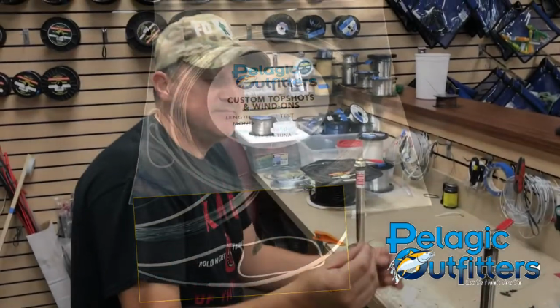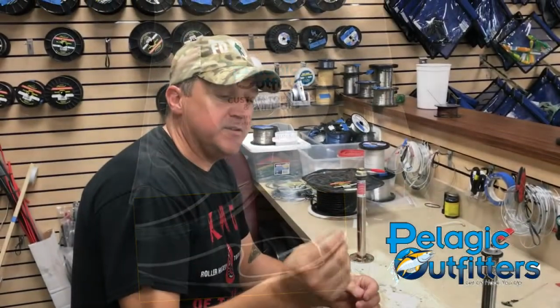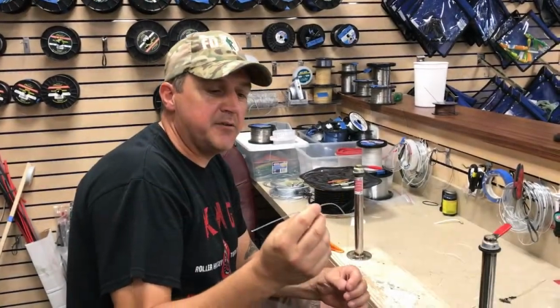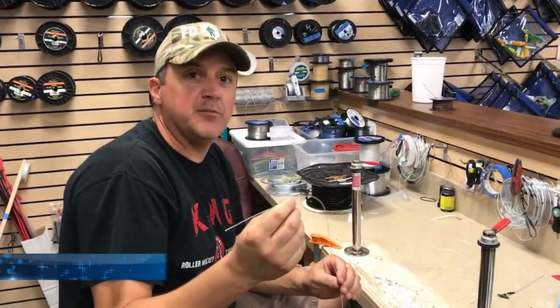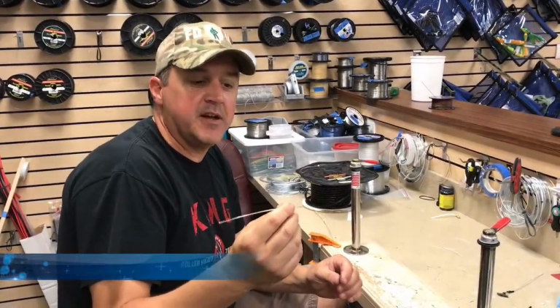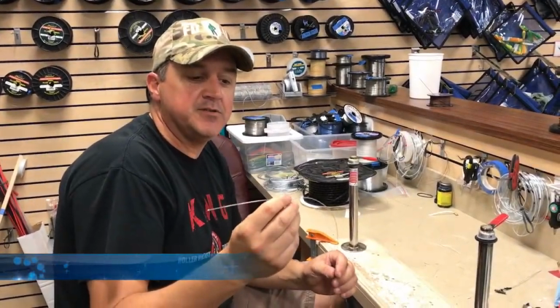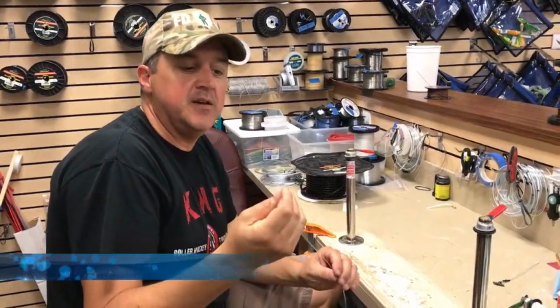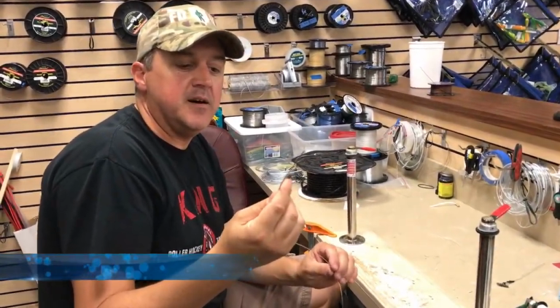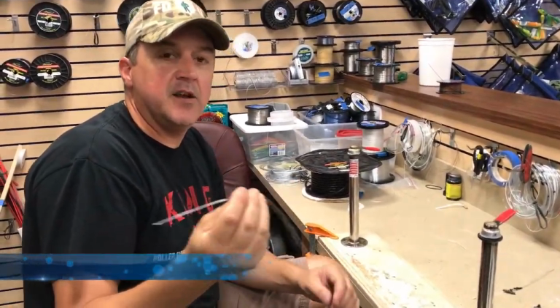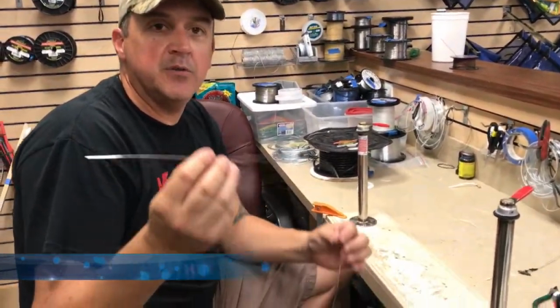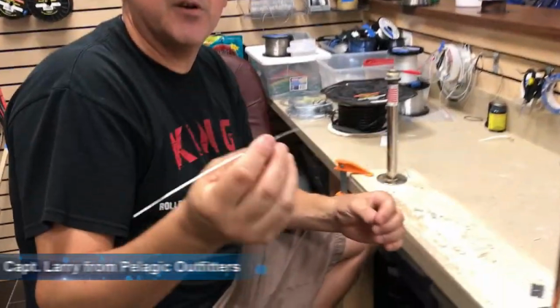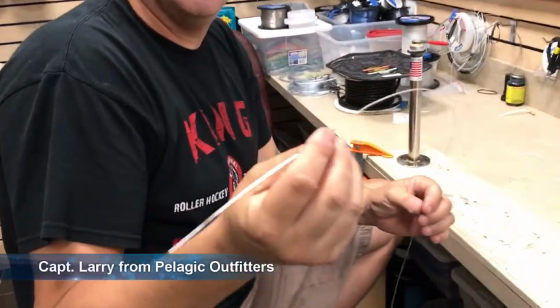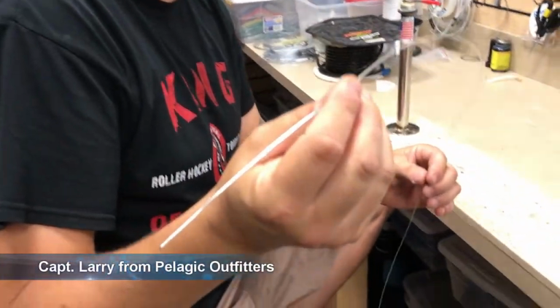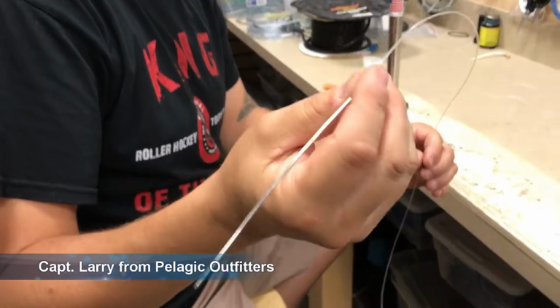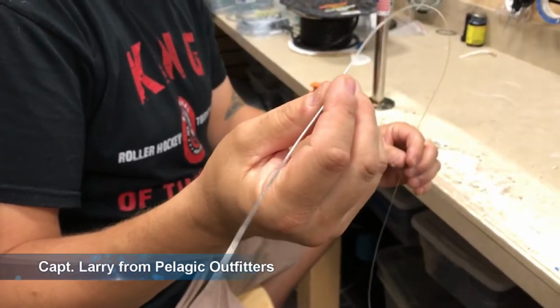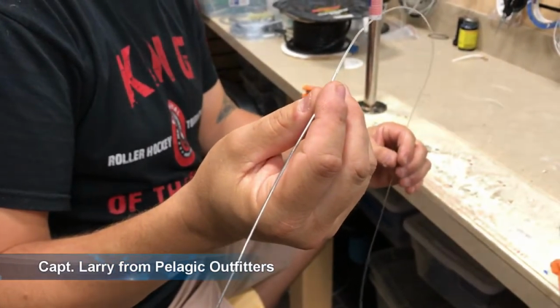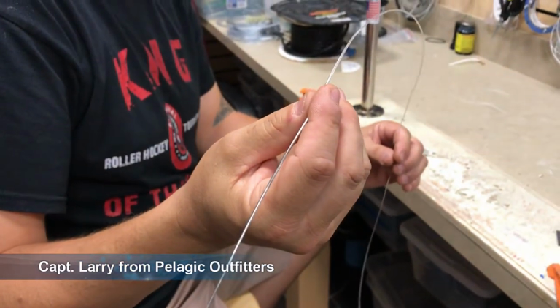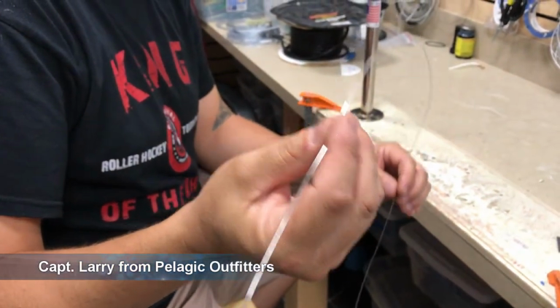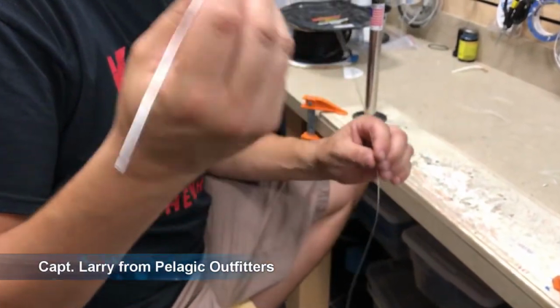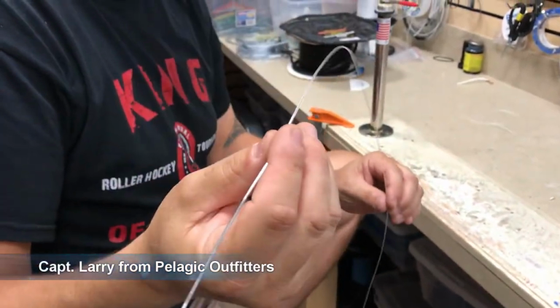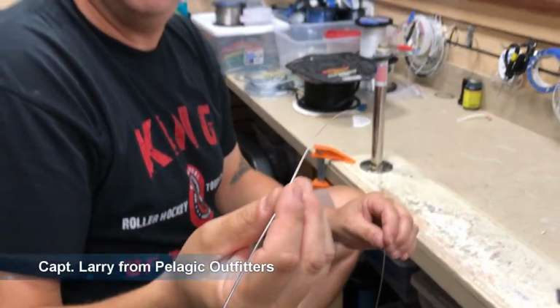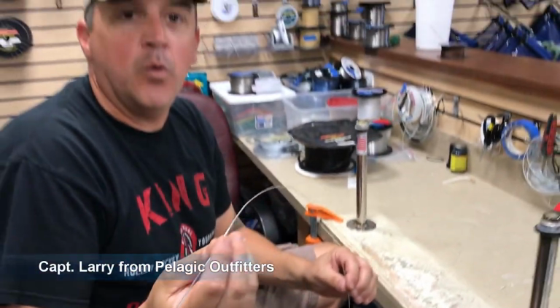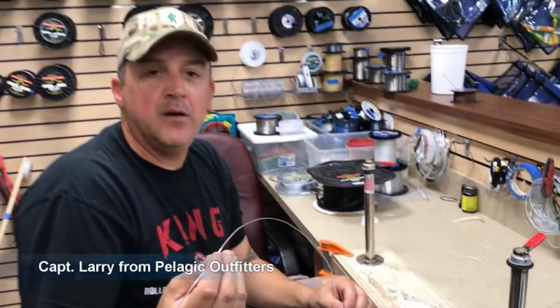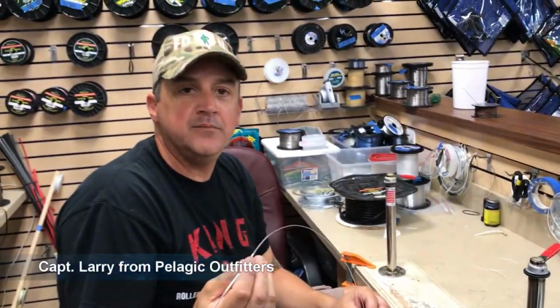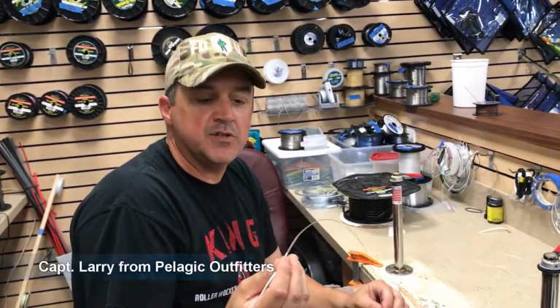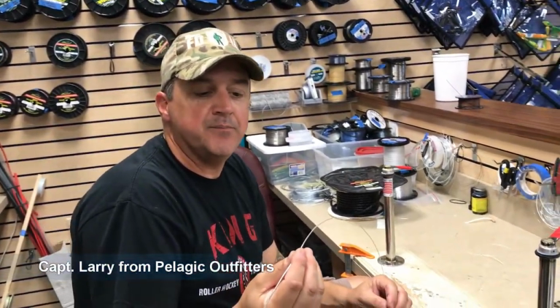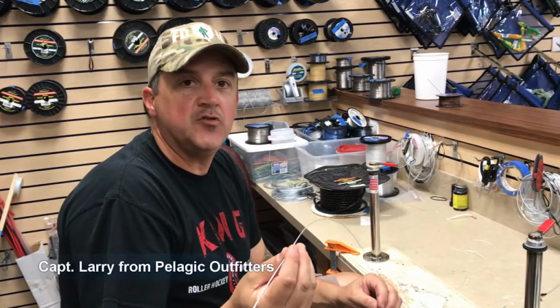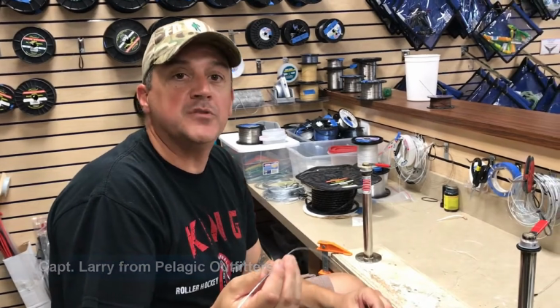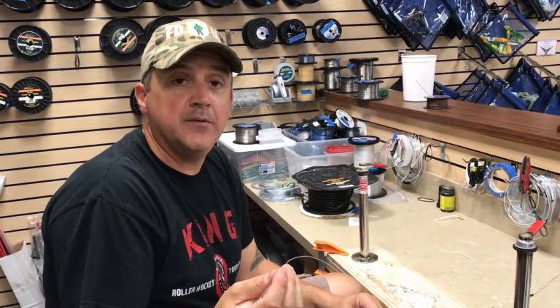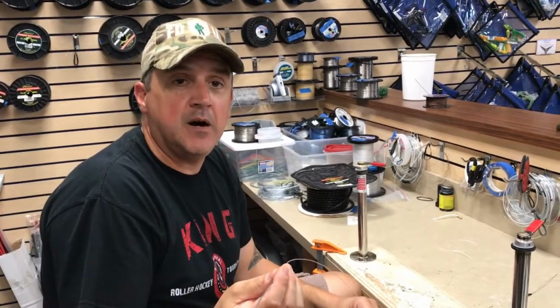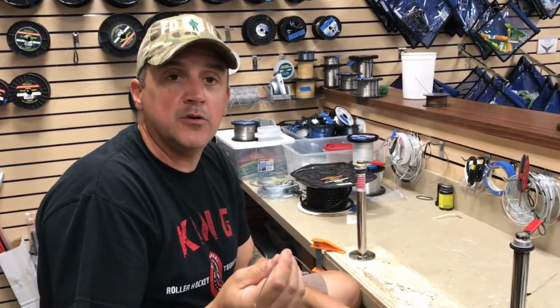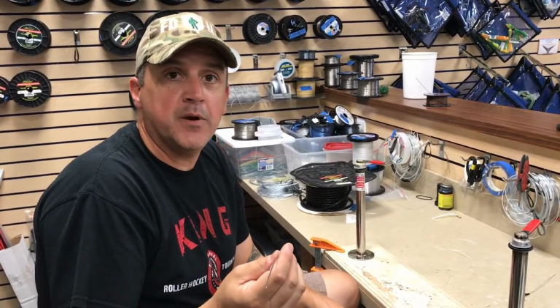How are you doing? Larry Rooney from Pelagic Outfitters. Today we're going to insert 130 pound fluorocarbon and build a wind-on using 200 pound hollow core Jerry Brown.